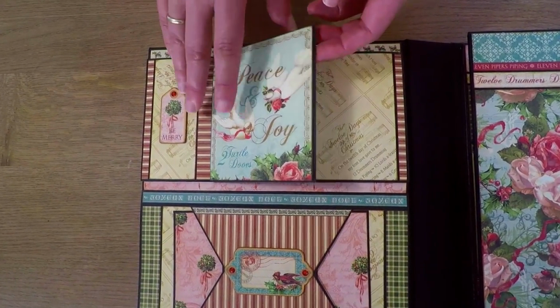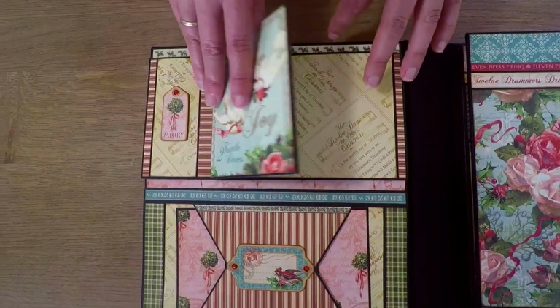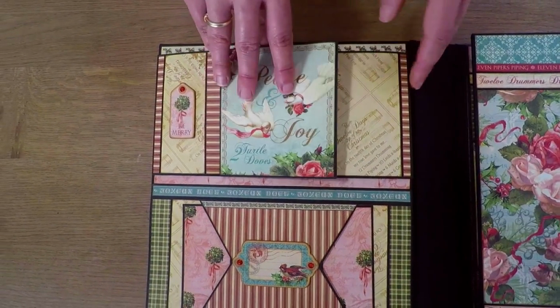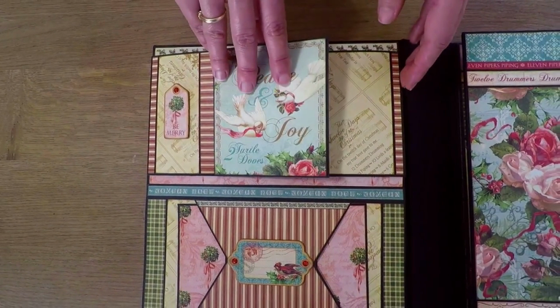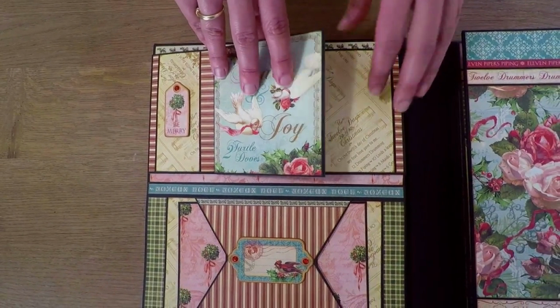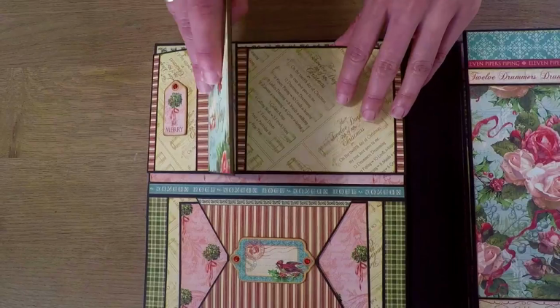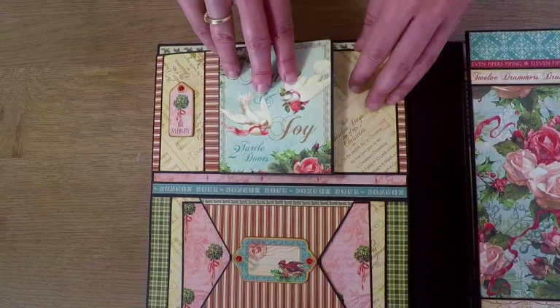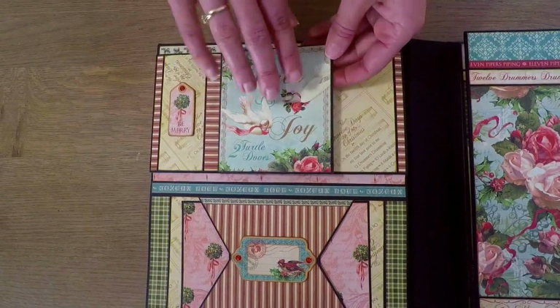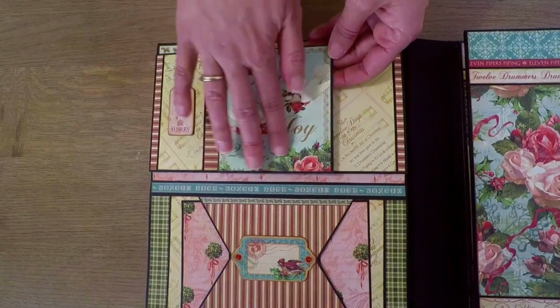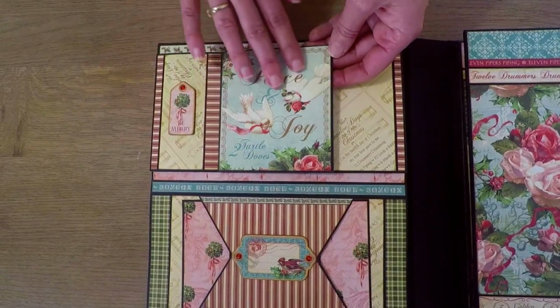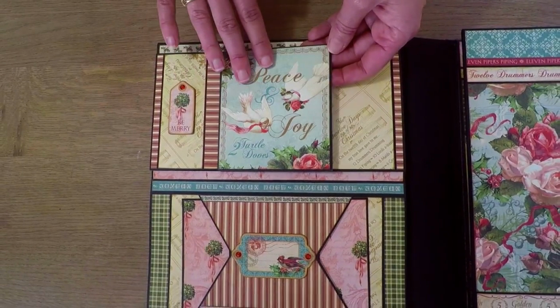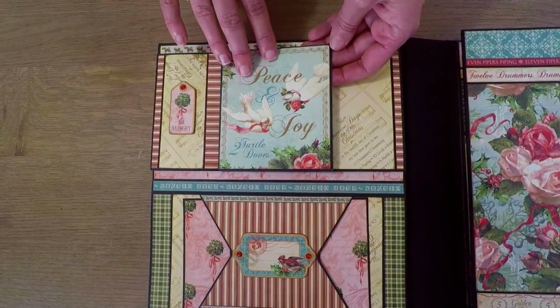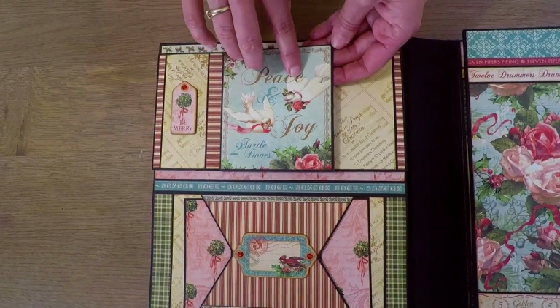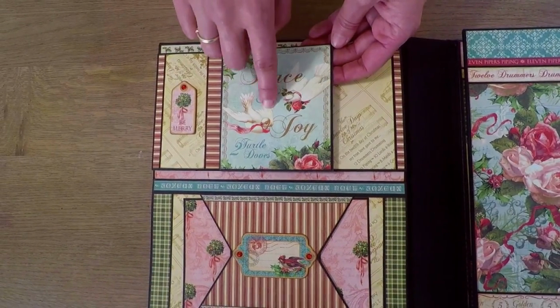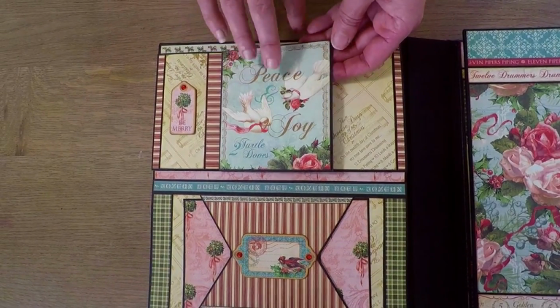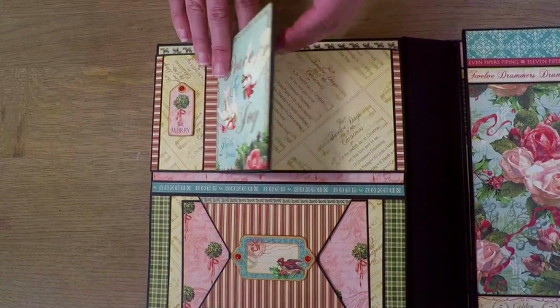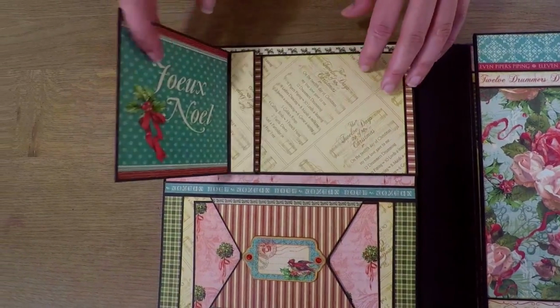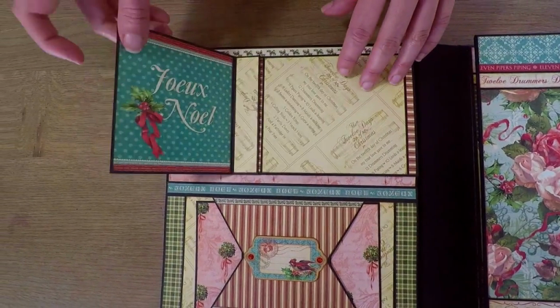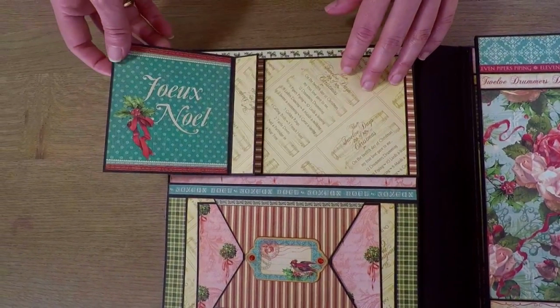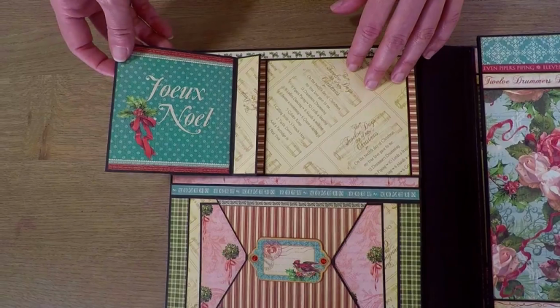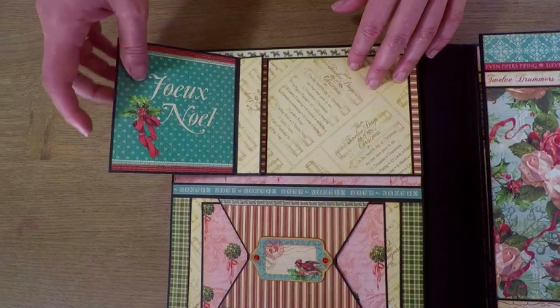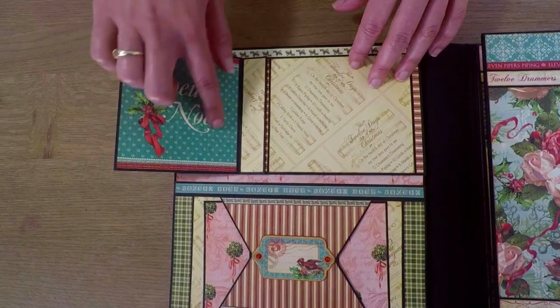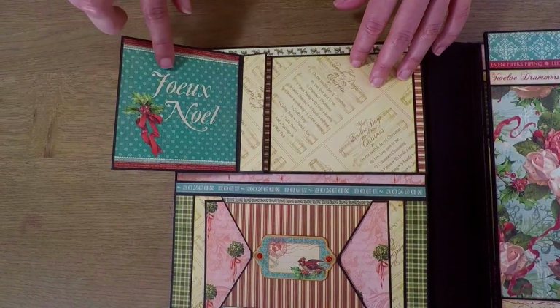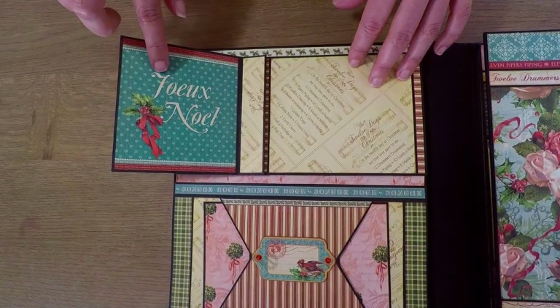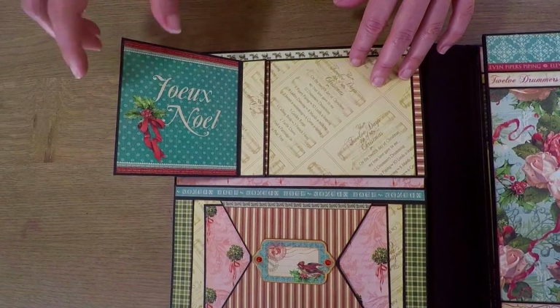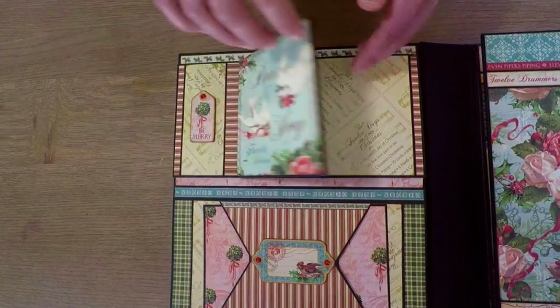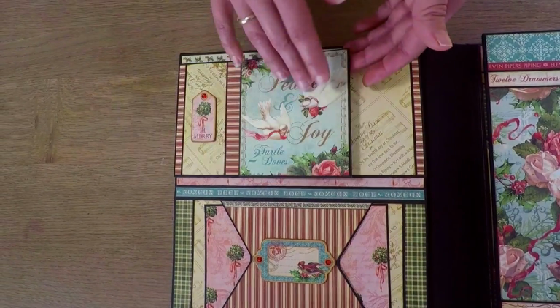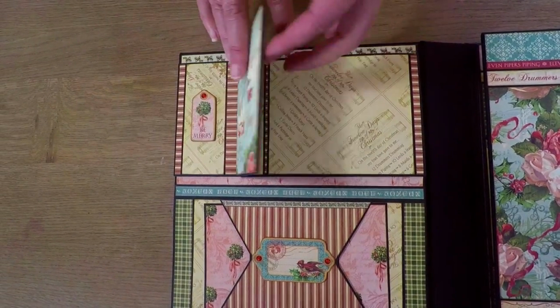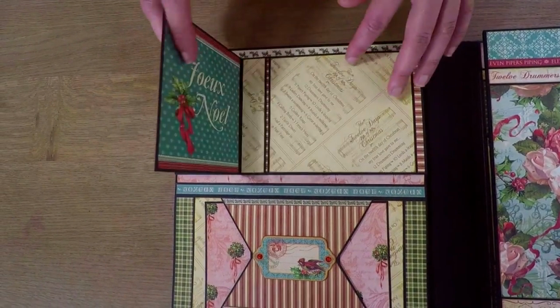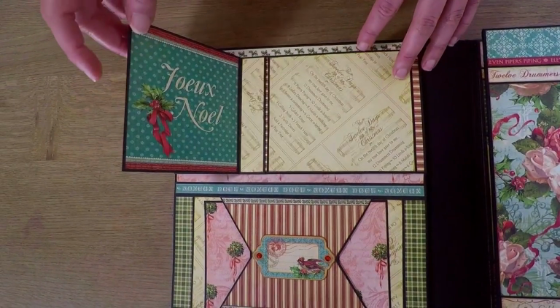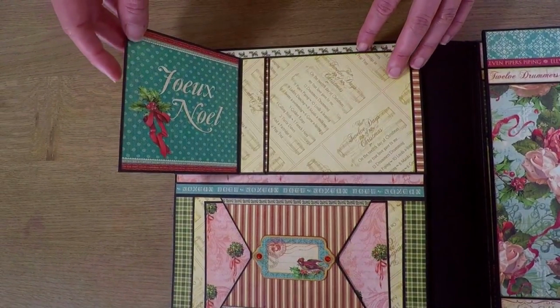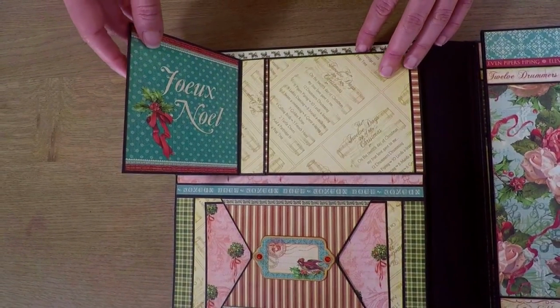On the top is a beautiful tag that I cut out from the paper, and it opens, and here is another tag. Both of these tags are just for decorative purposes.